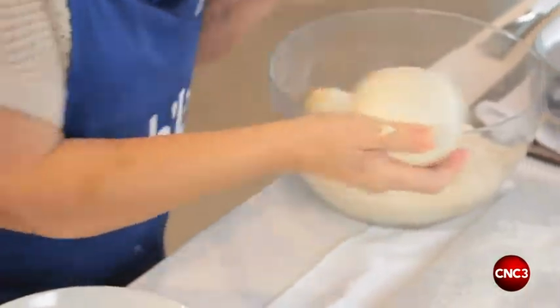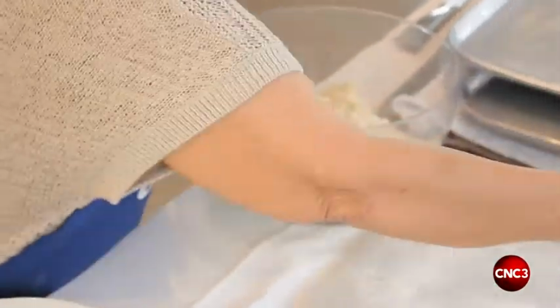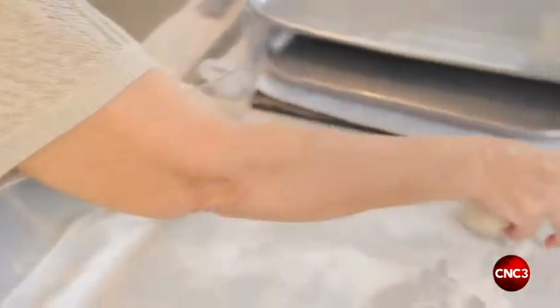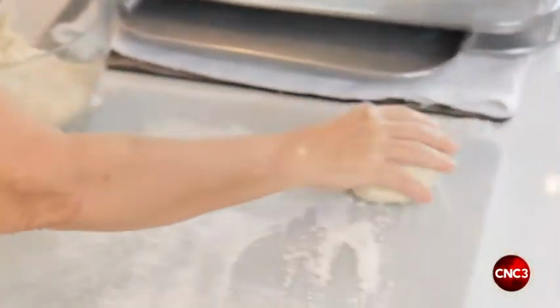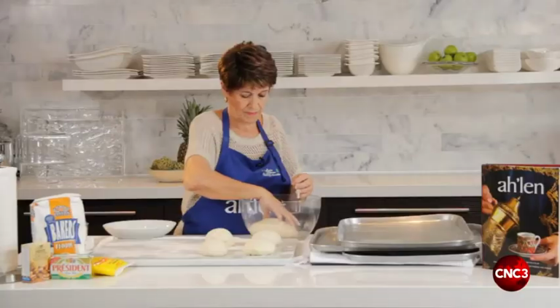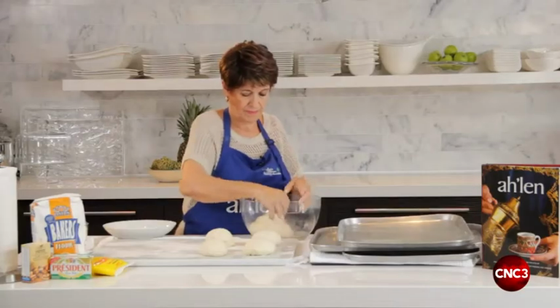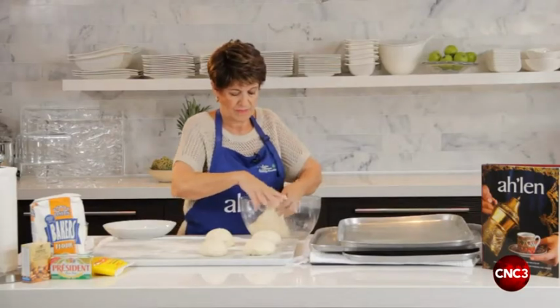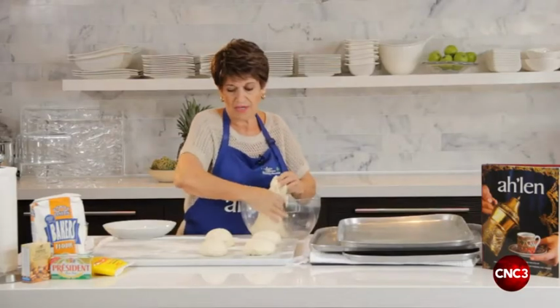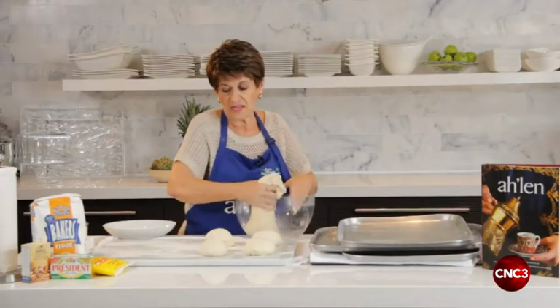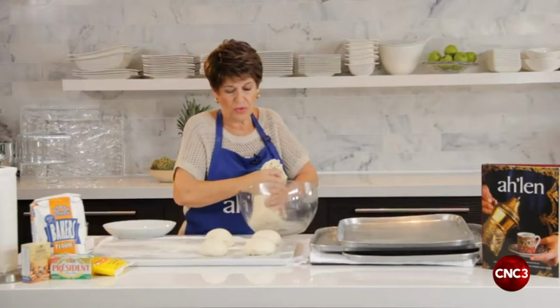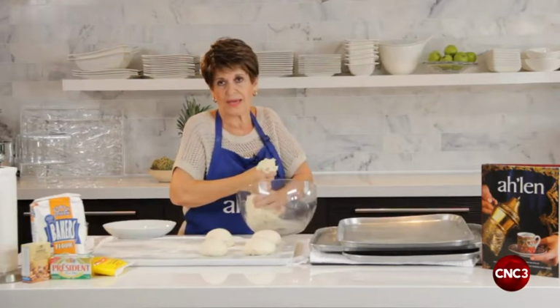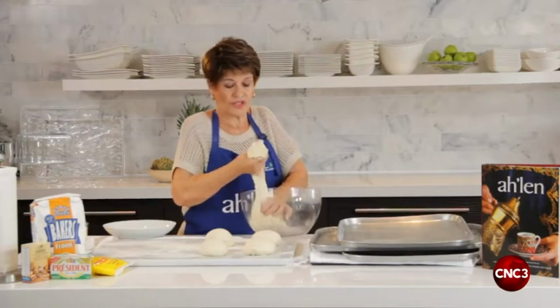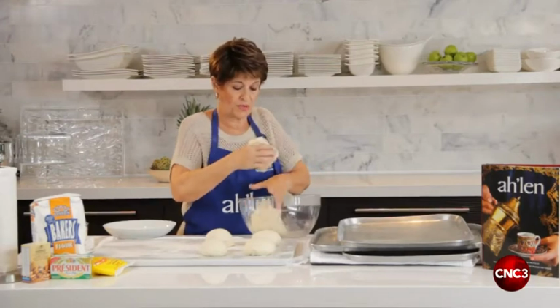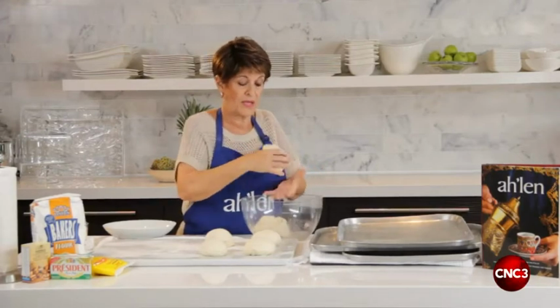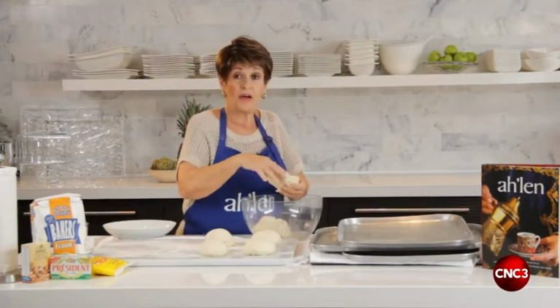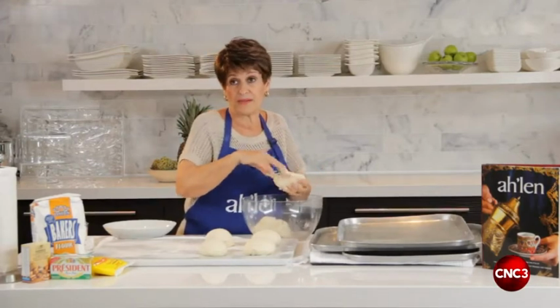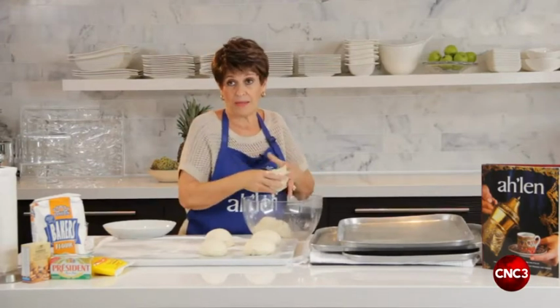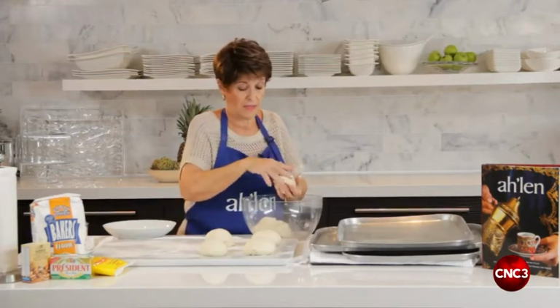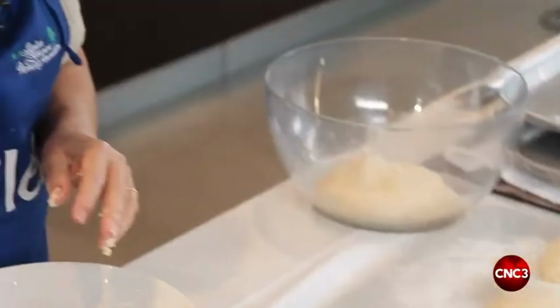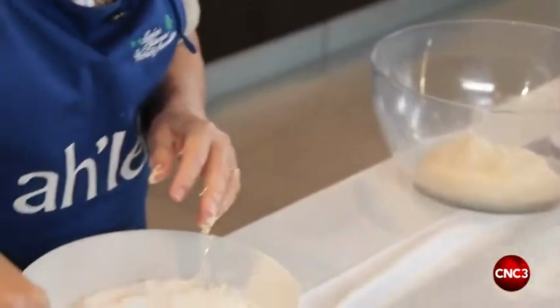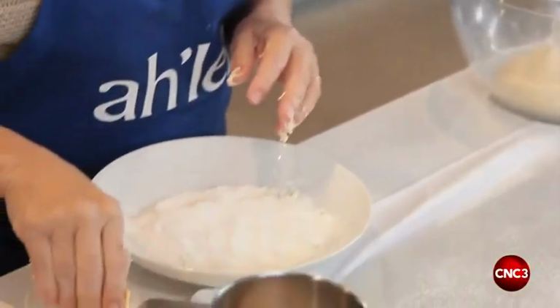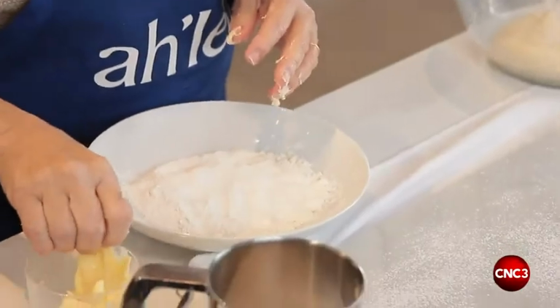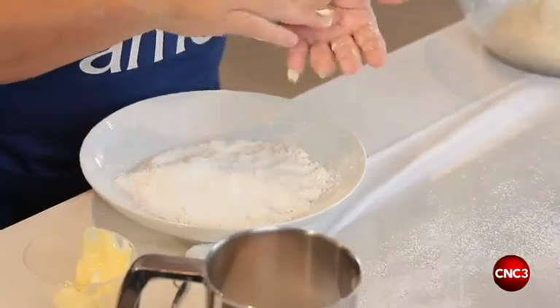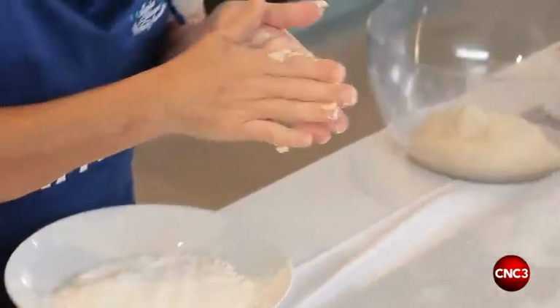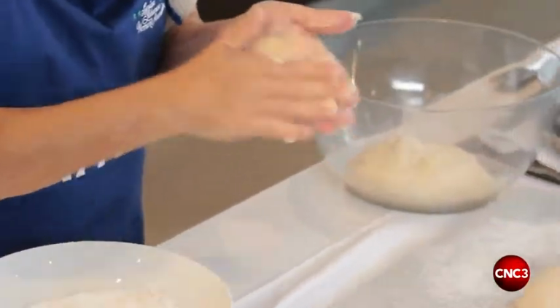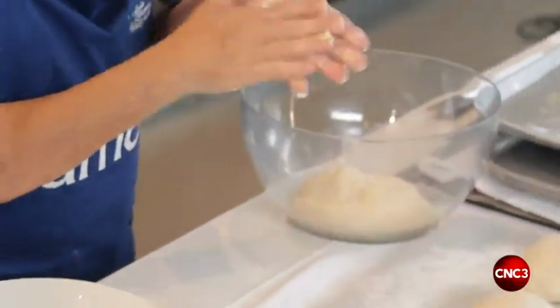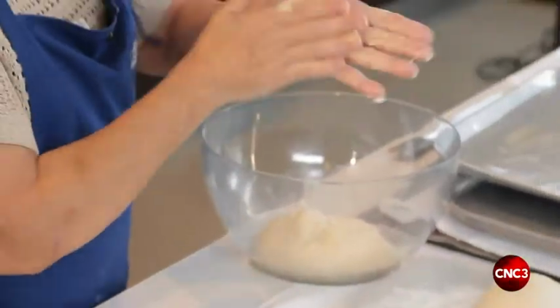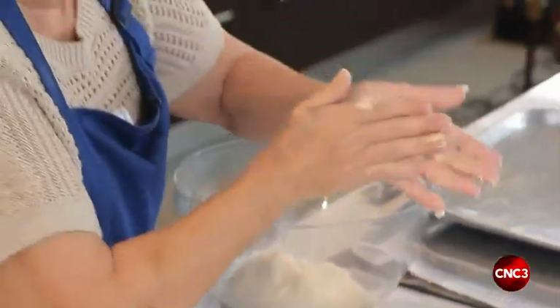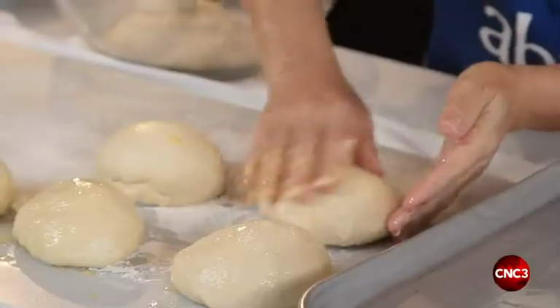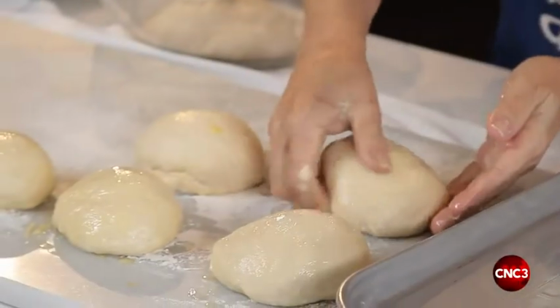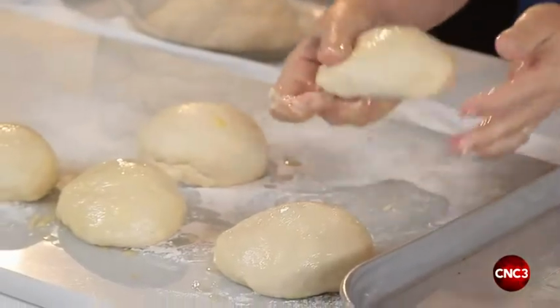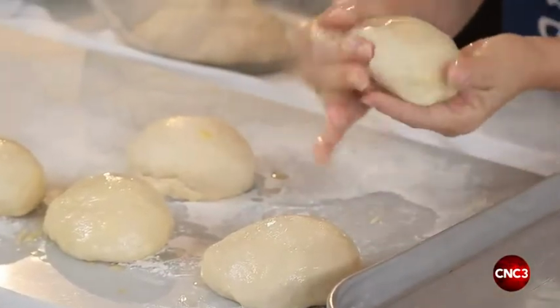I'm going to leave some of the dough so I can show you how to do the herb bread as well. Before I do the herb bread, I'm going to dip my hands in some butter — nice rich butter — and coat the Arabic bread.